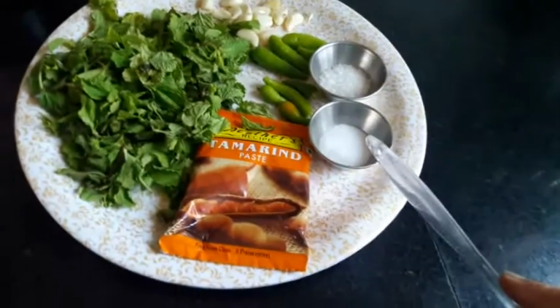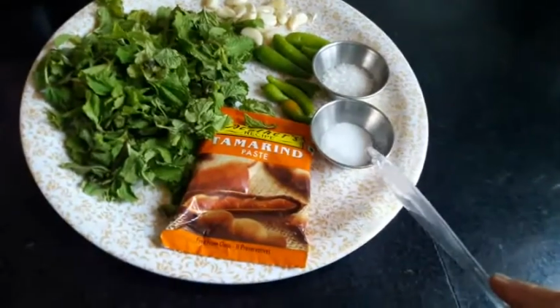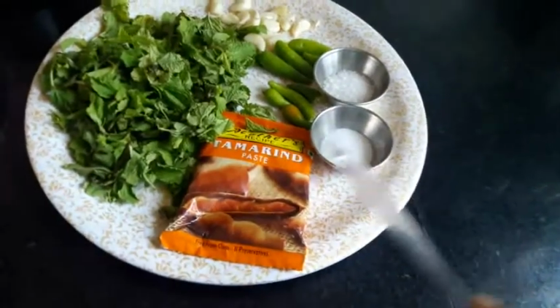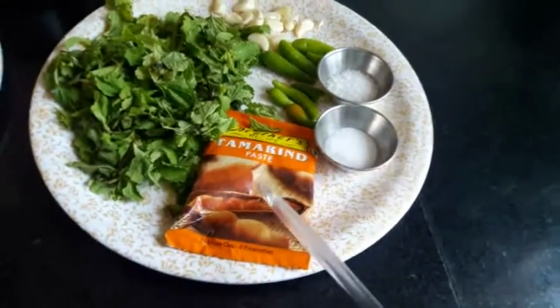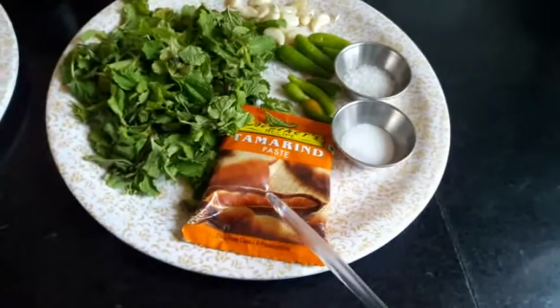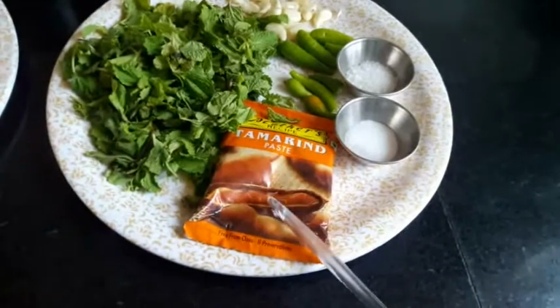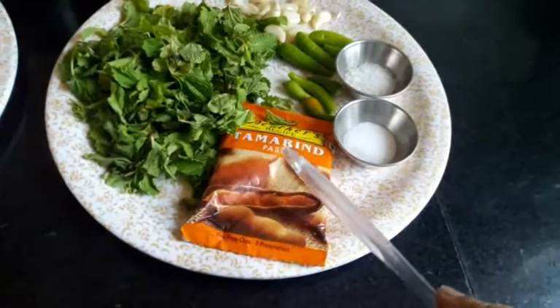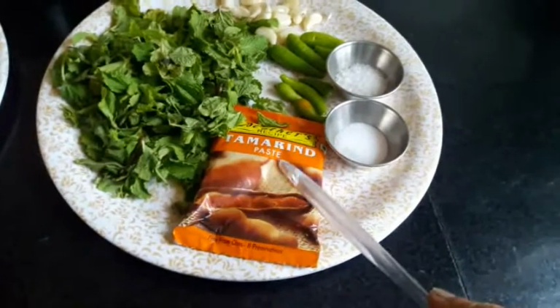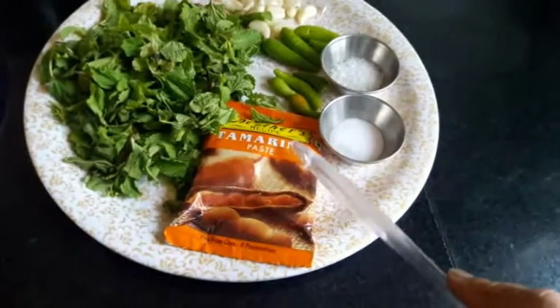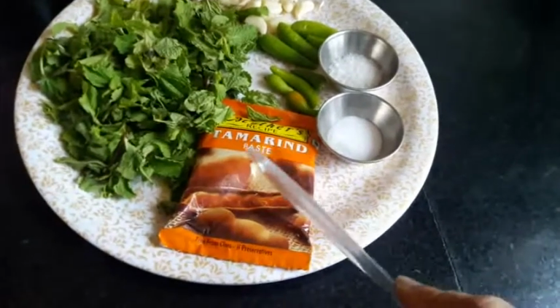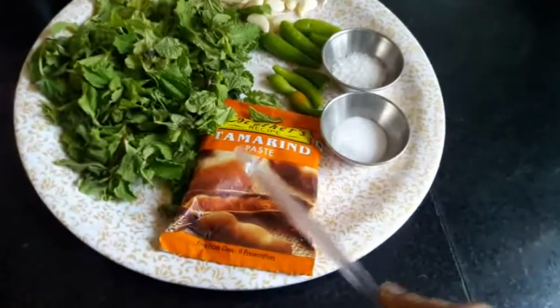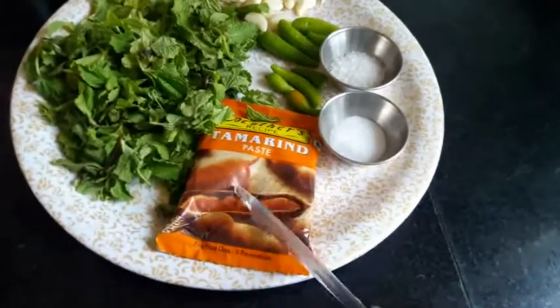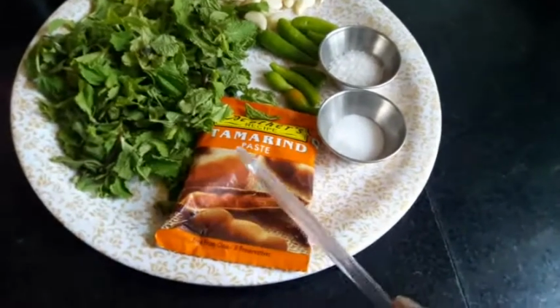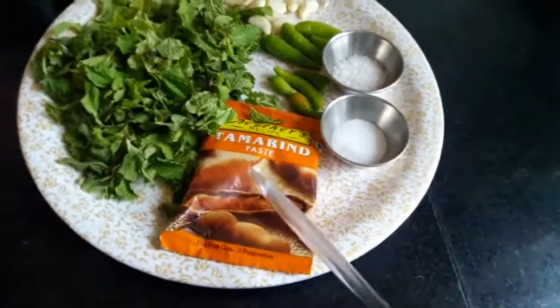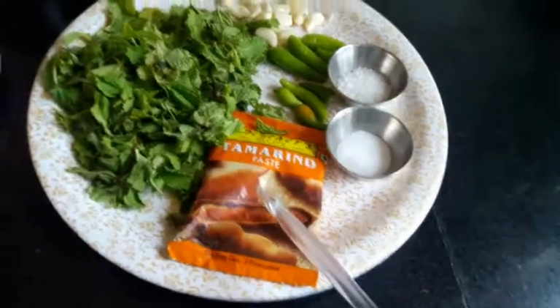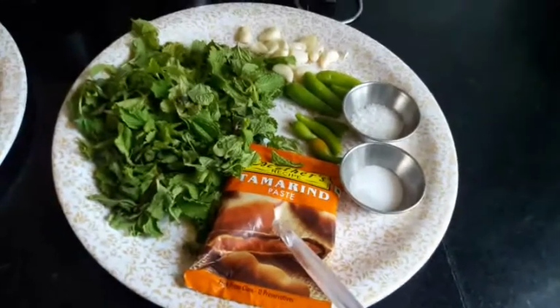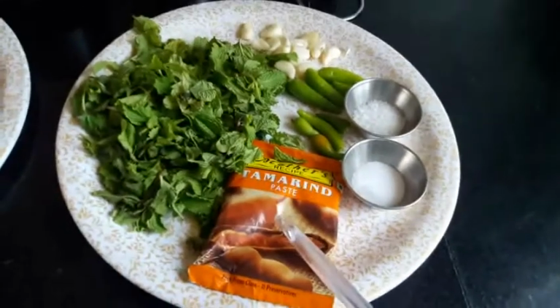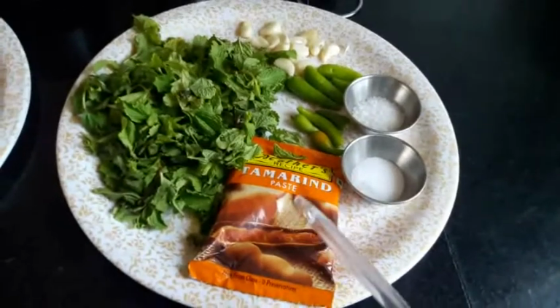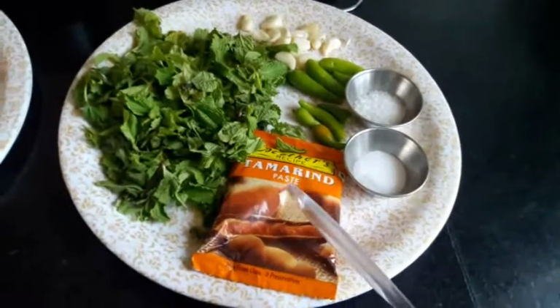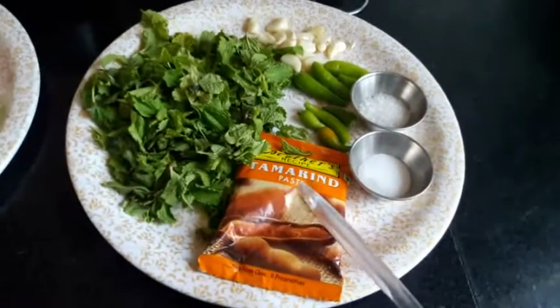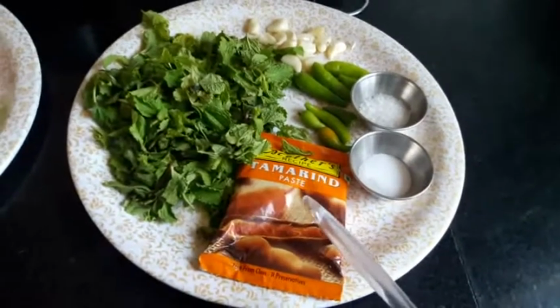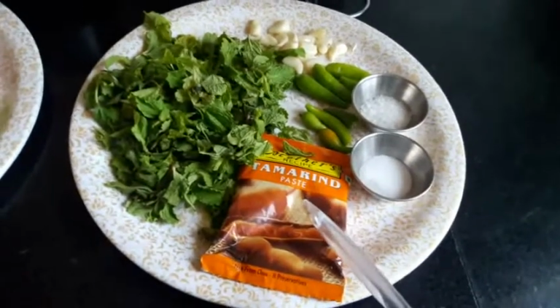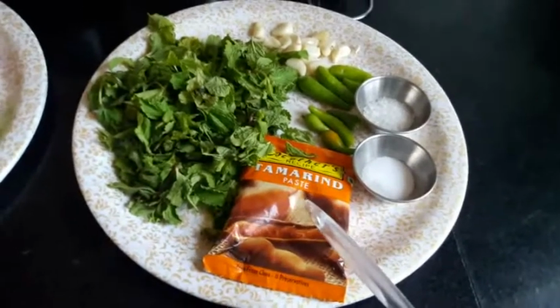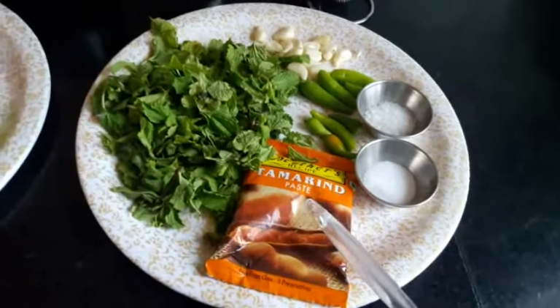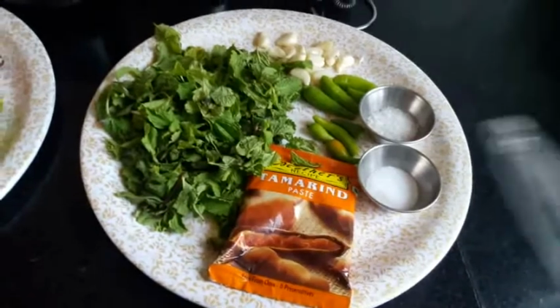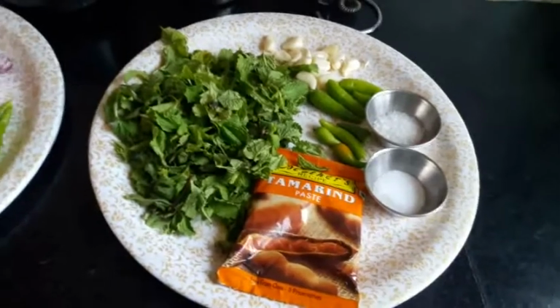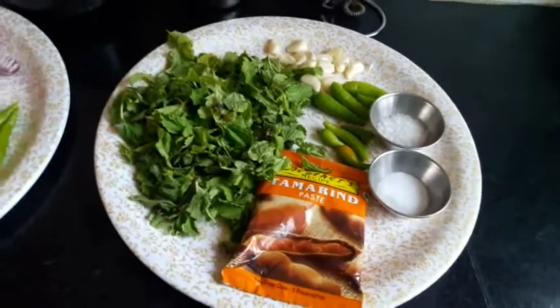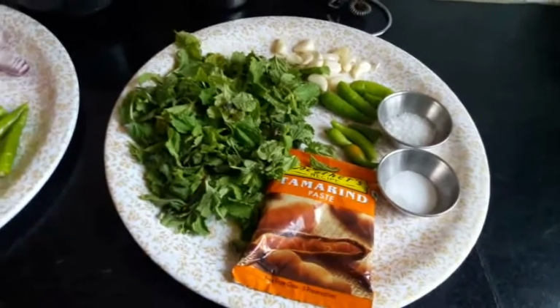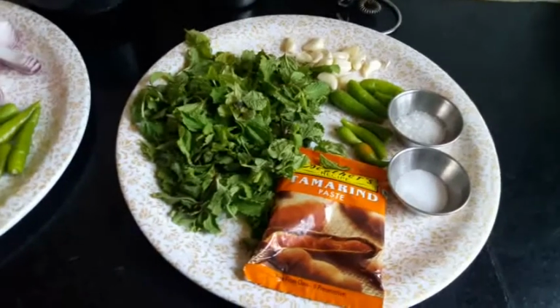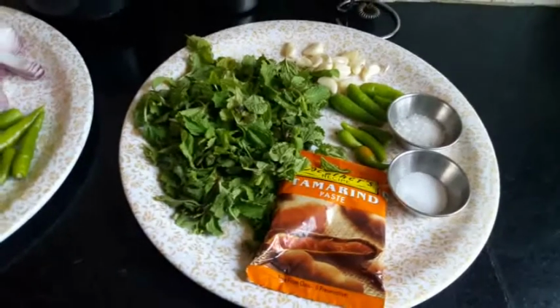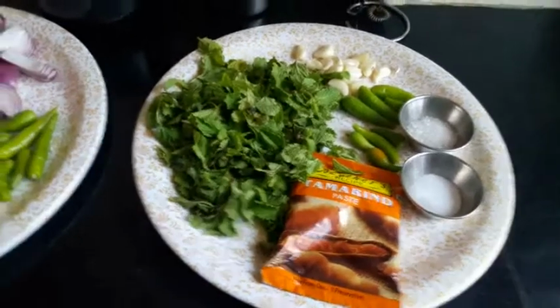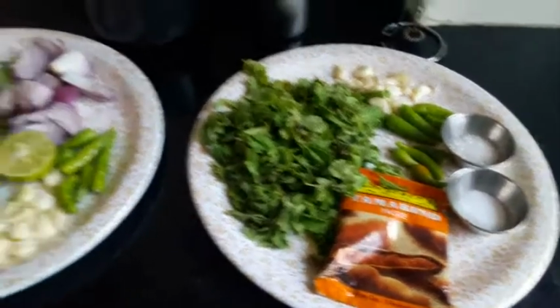I have sugar, namak, and tamarind pulp, so I will start with it.